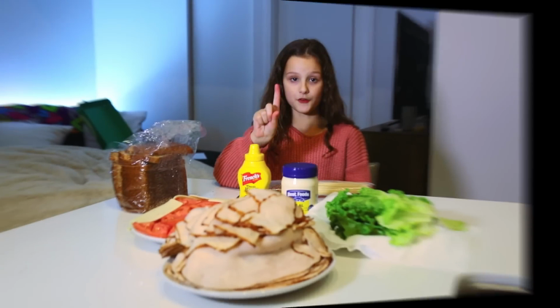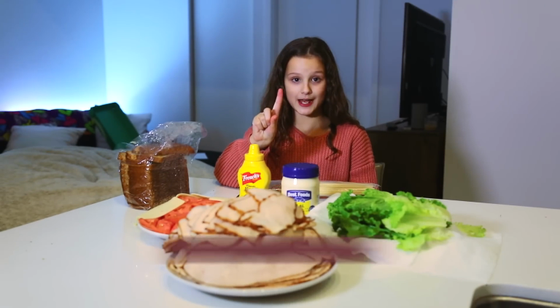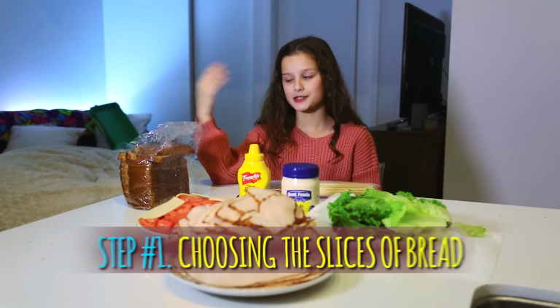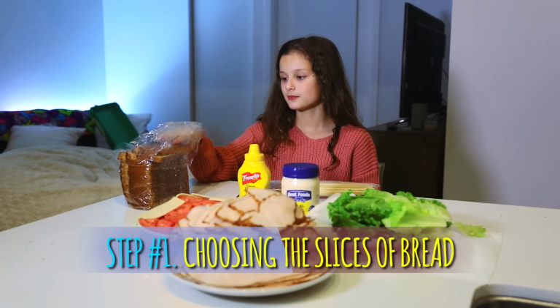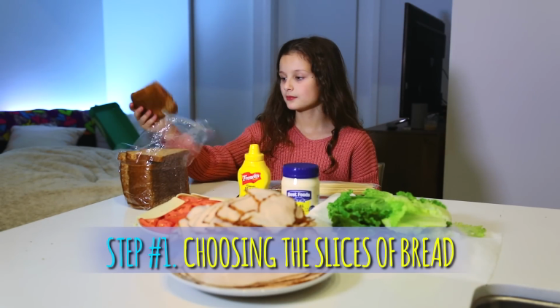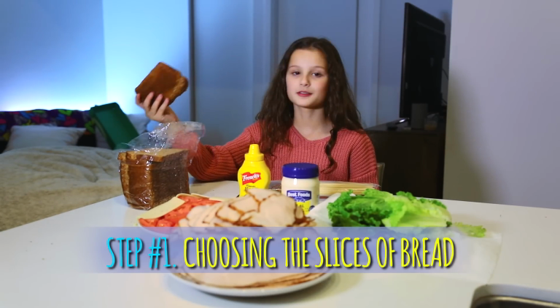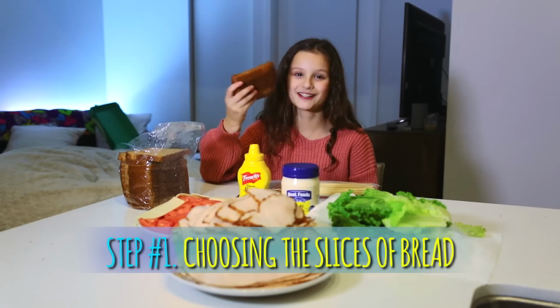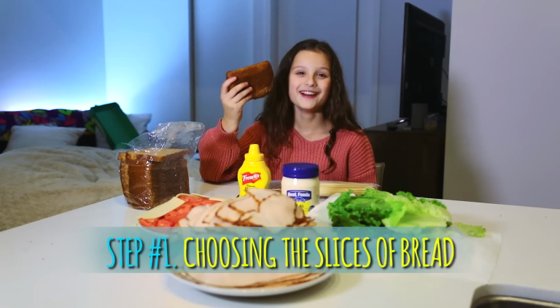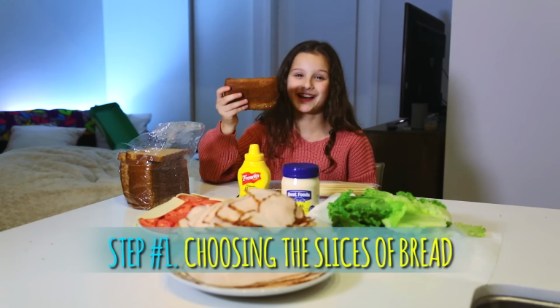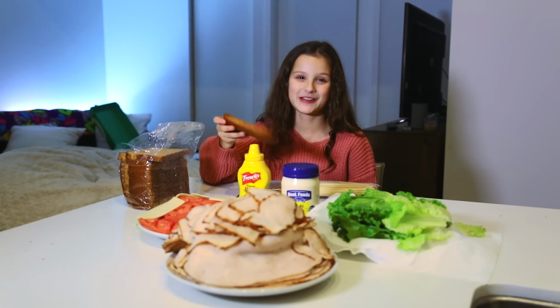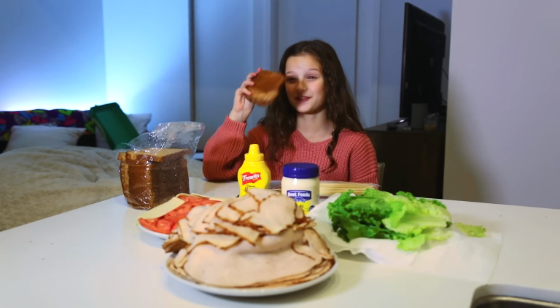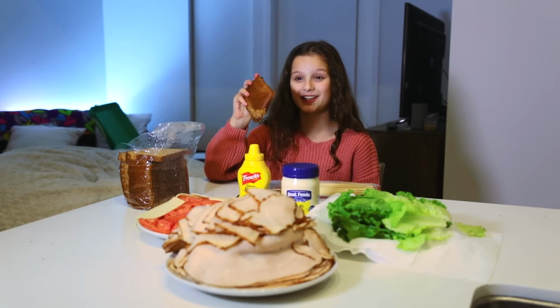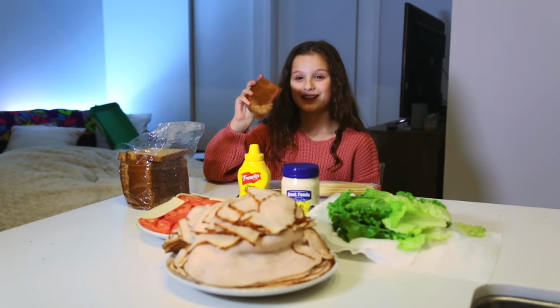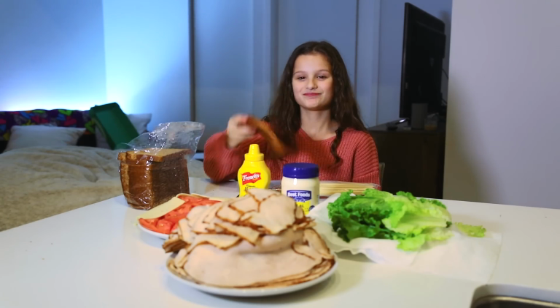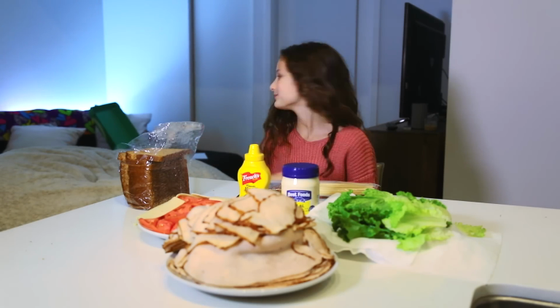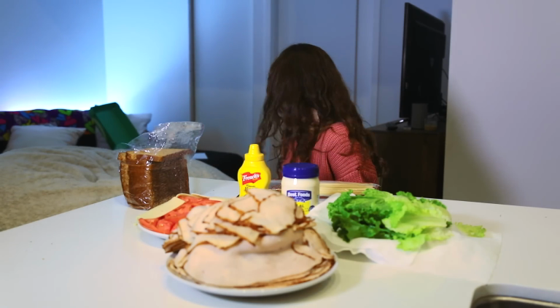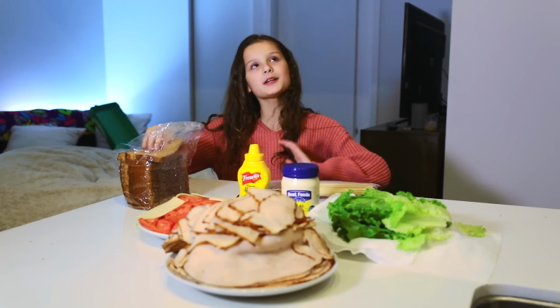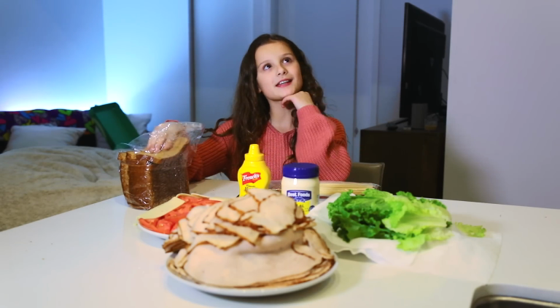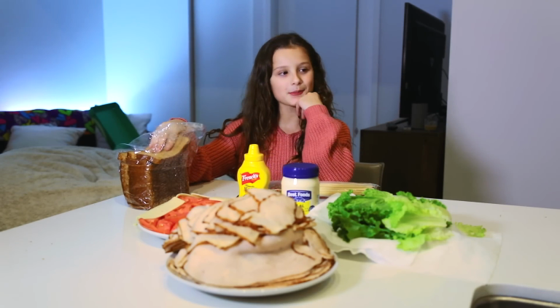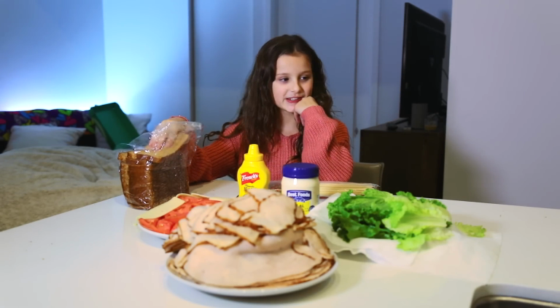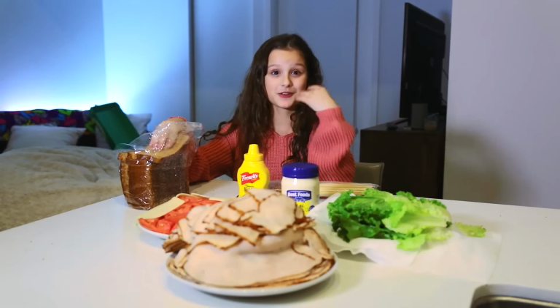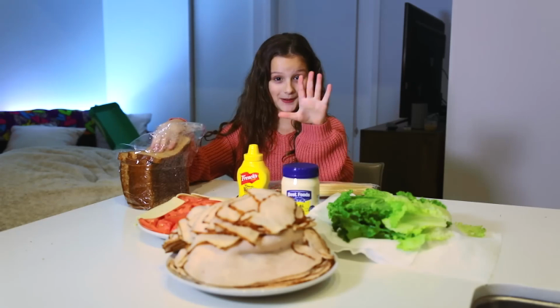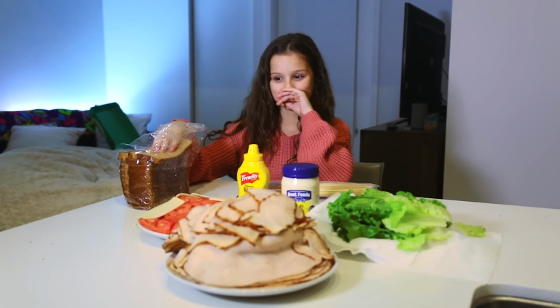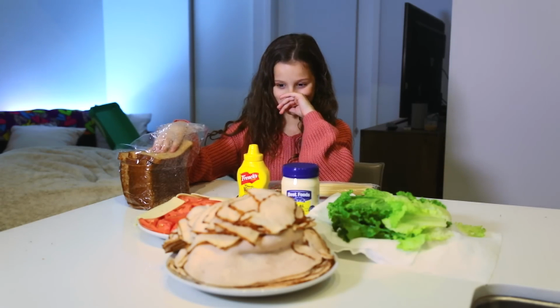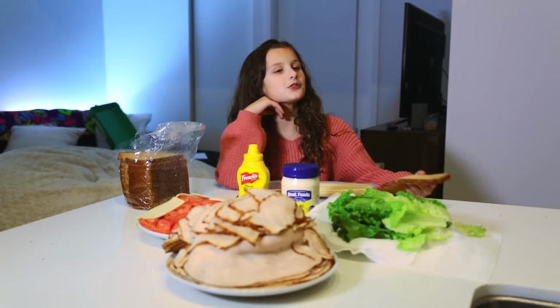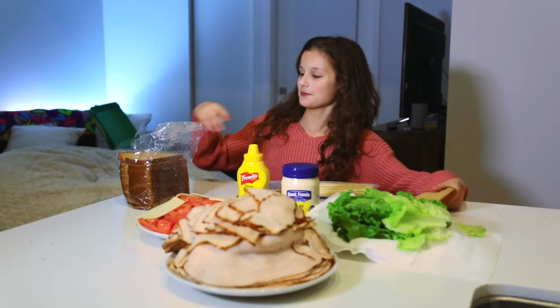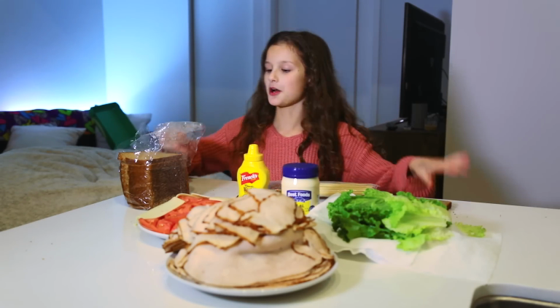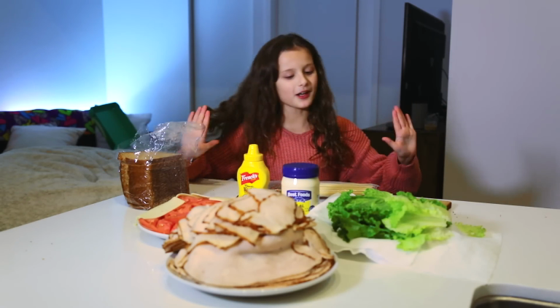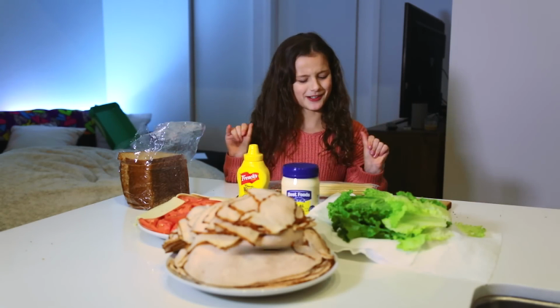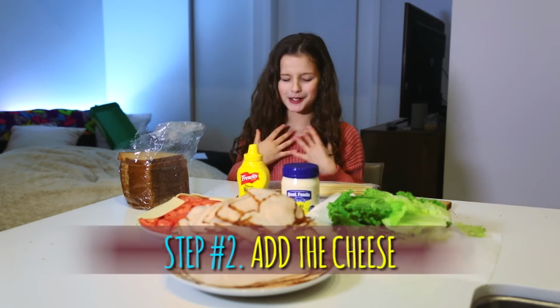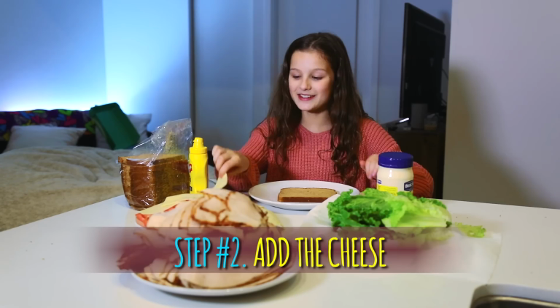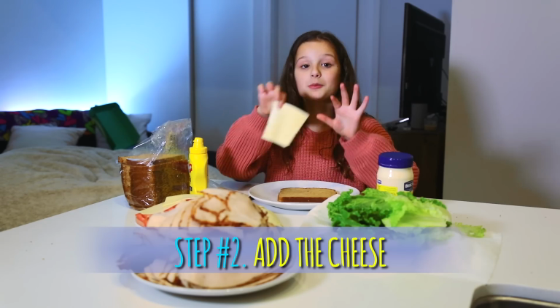The first step is bread. Okay, who likes this end piece? I never eat it. I'm gonna be taking — how many slices for the bottom? Let's do just one, and then we're gonna put it down.